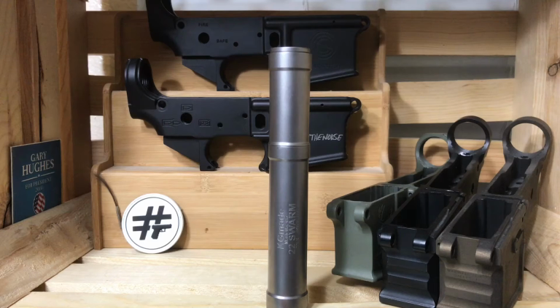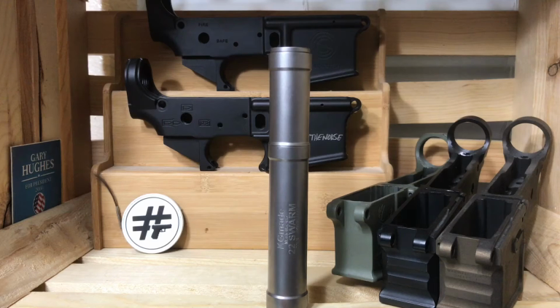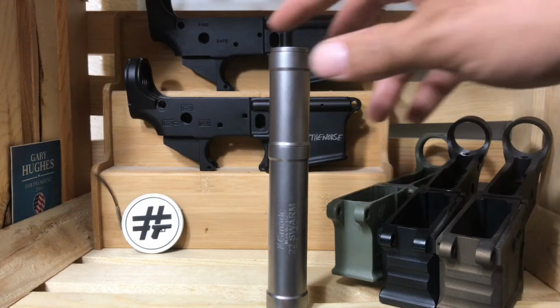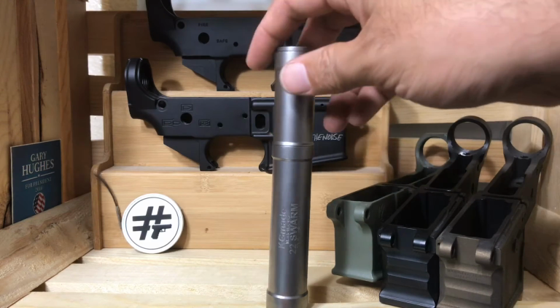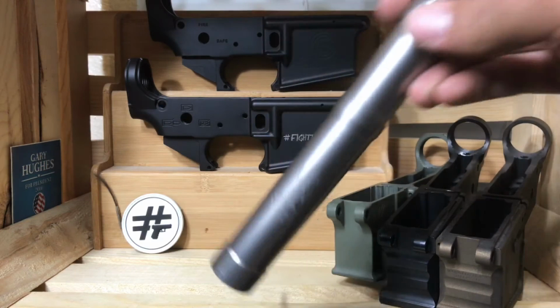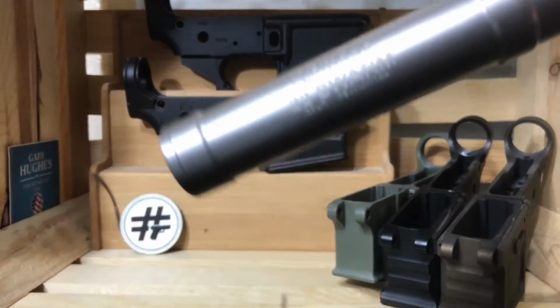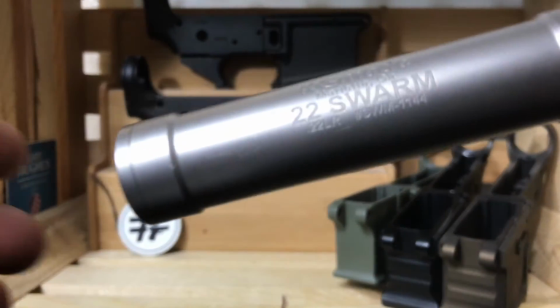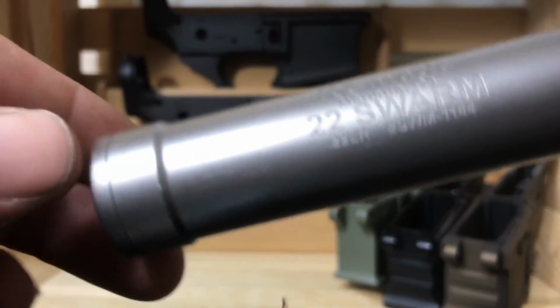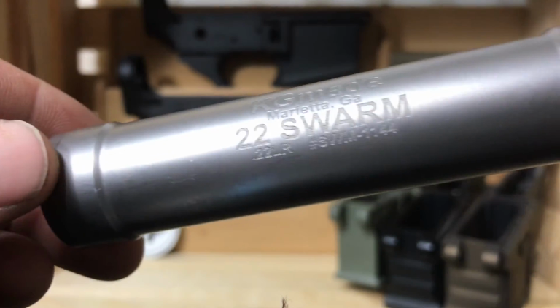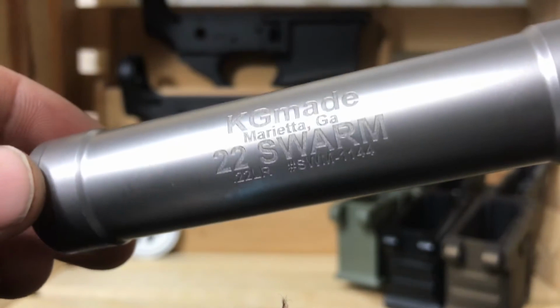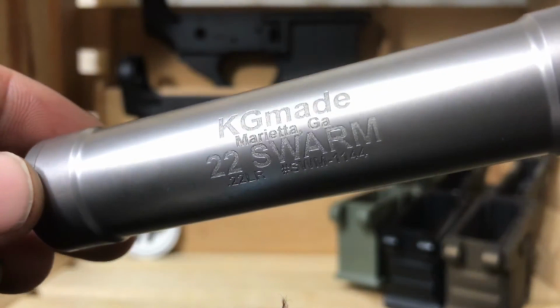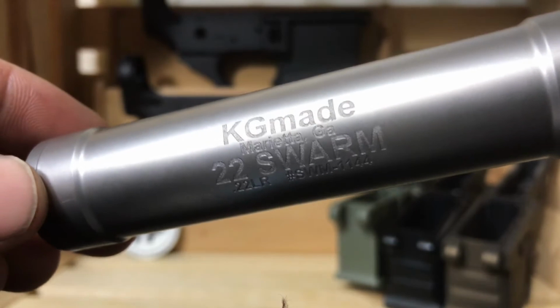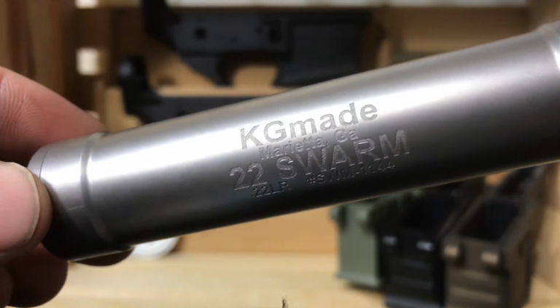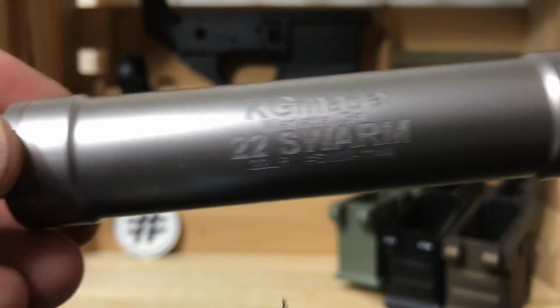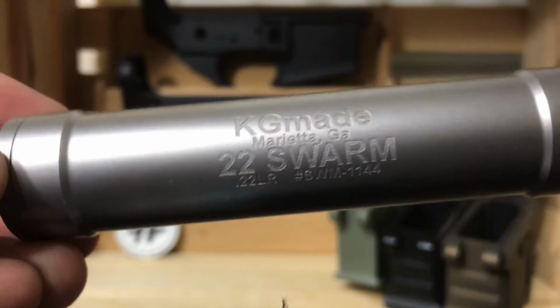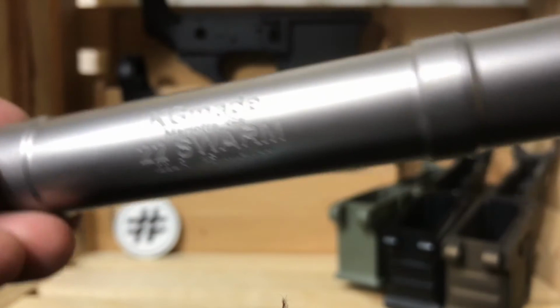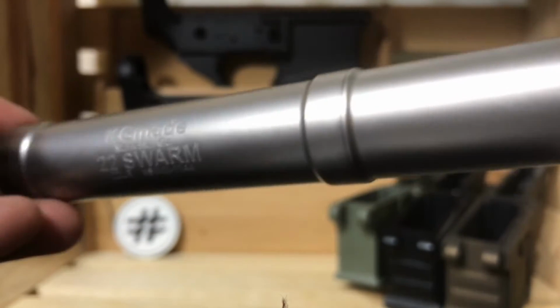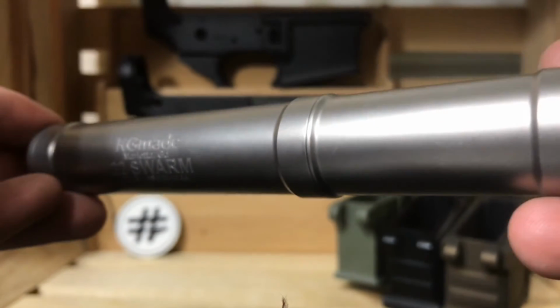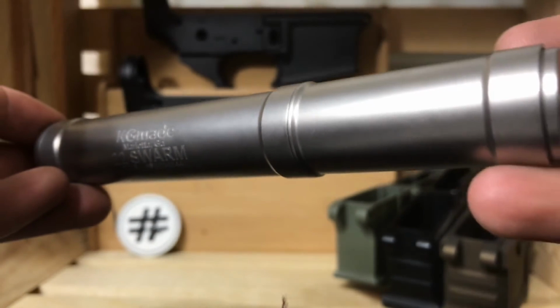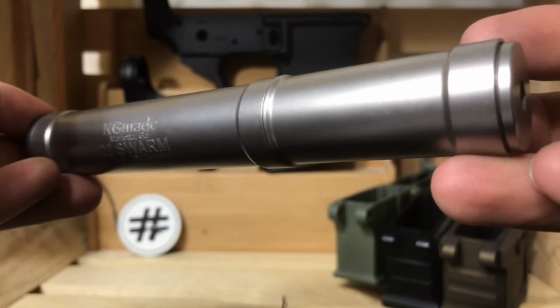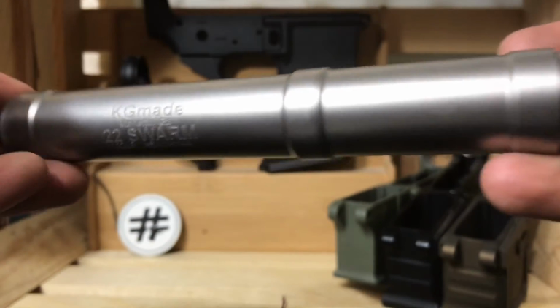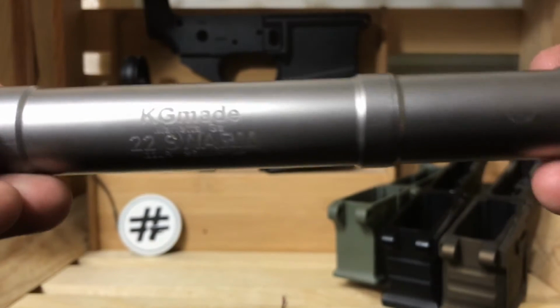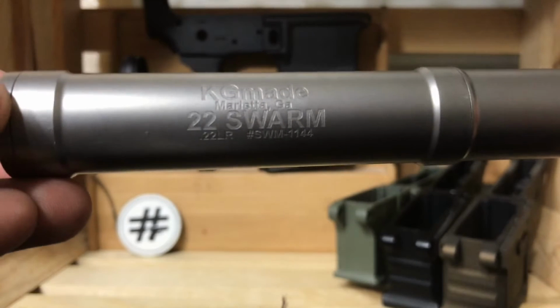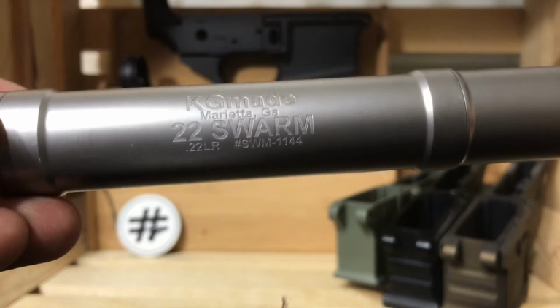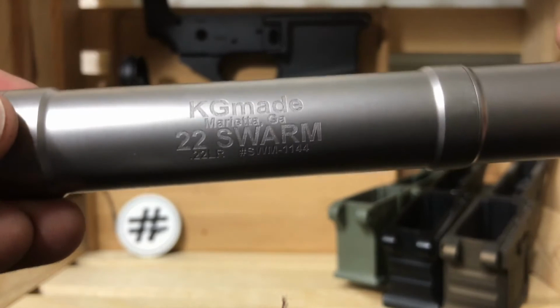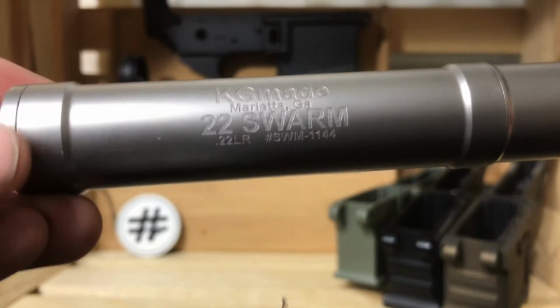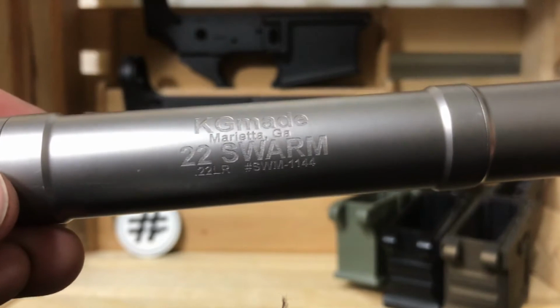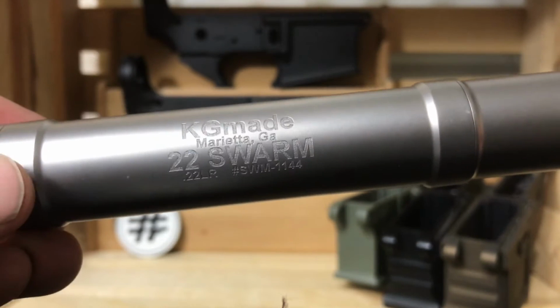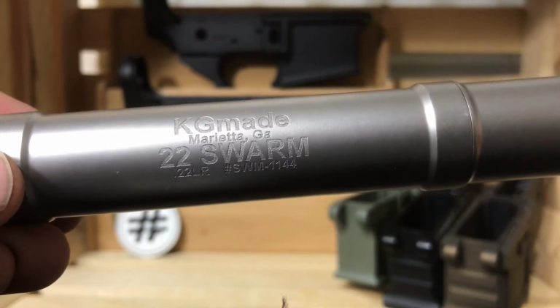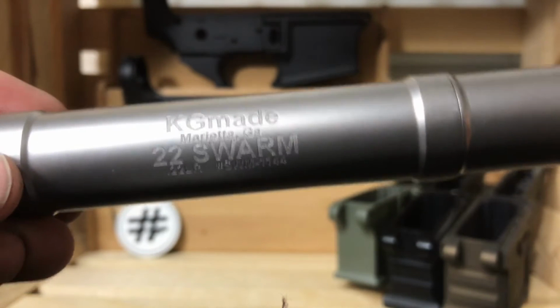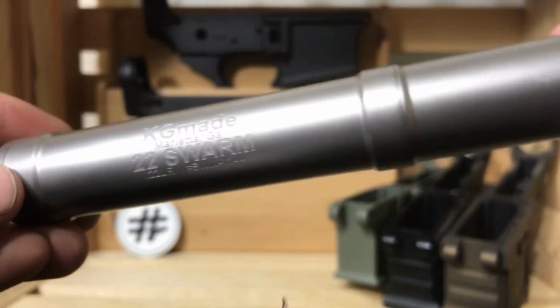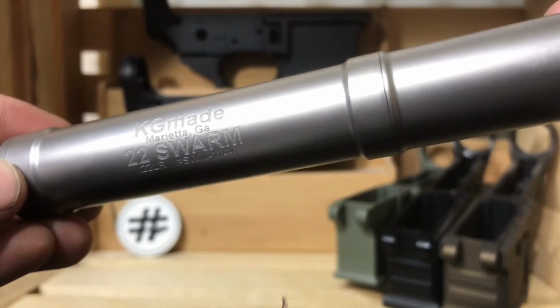One of the newest cans in my collection is the Swarm from KG Made. This is a great sounding can. It's made out of titanium — both the tube and the baffles — and it's modular.